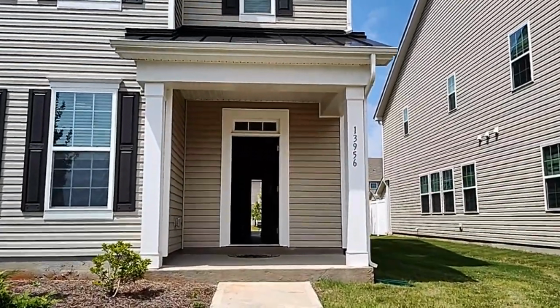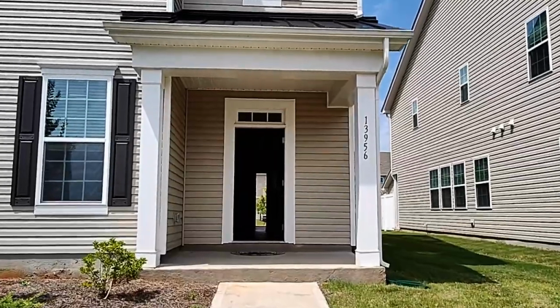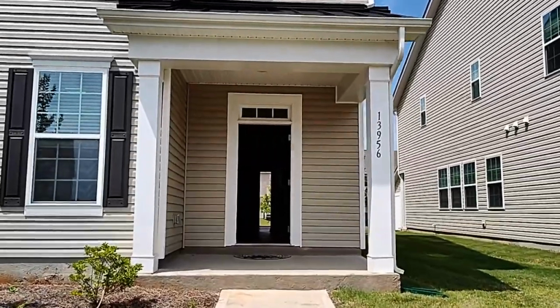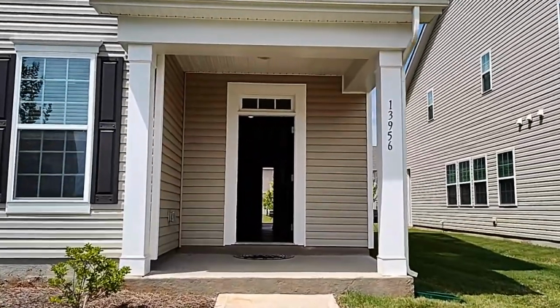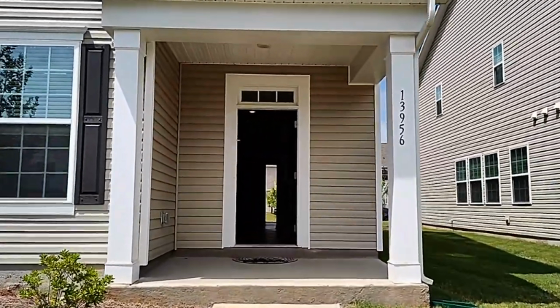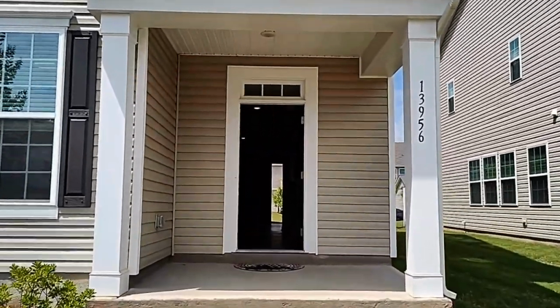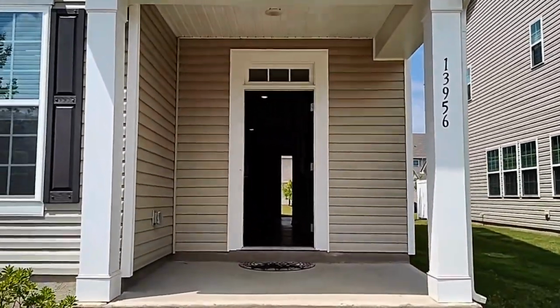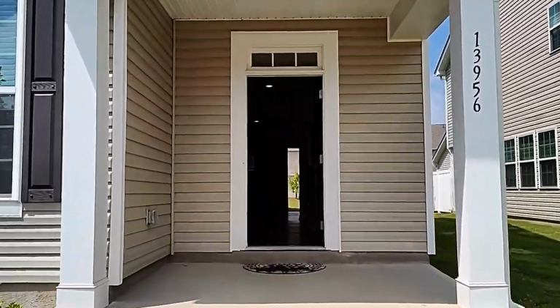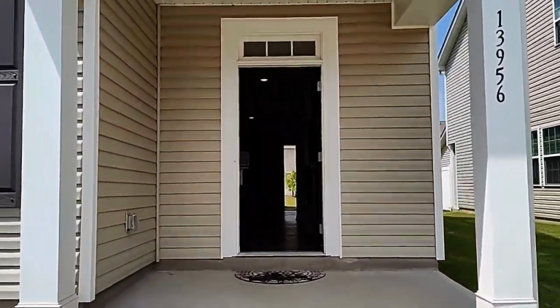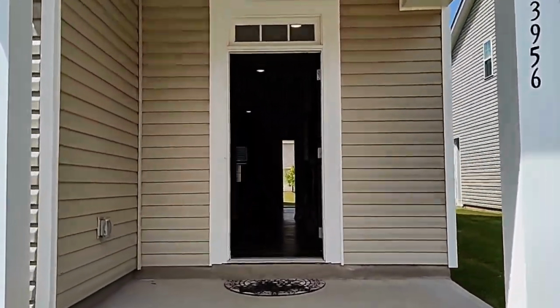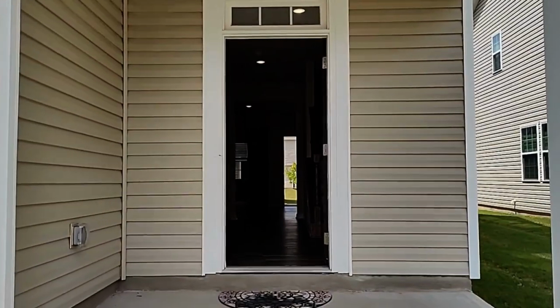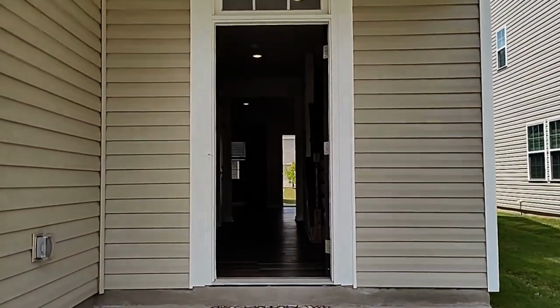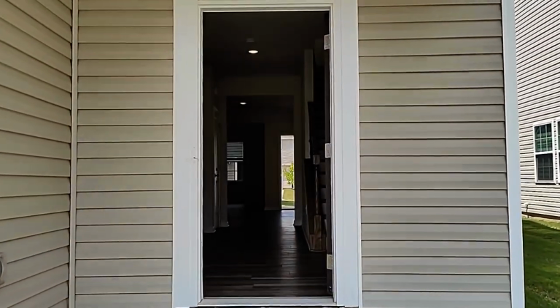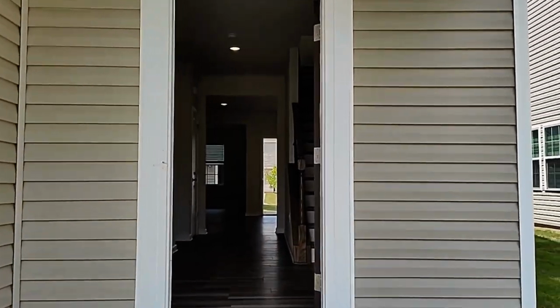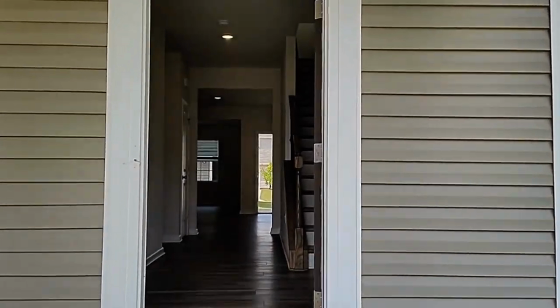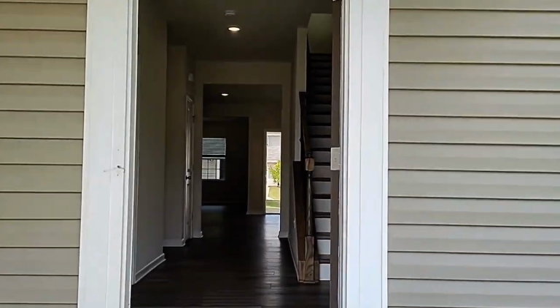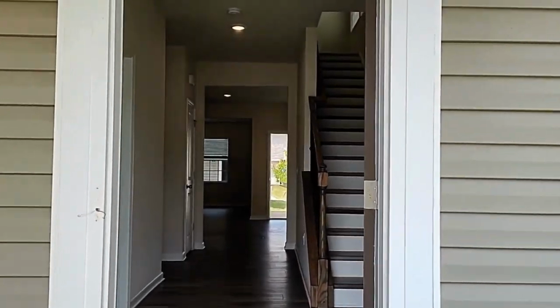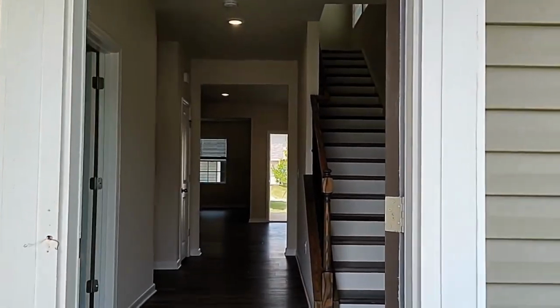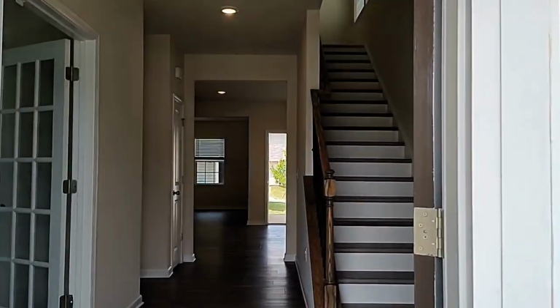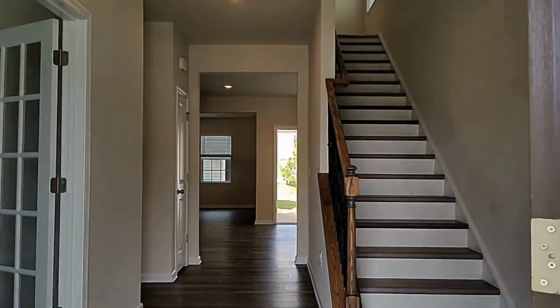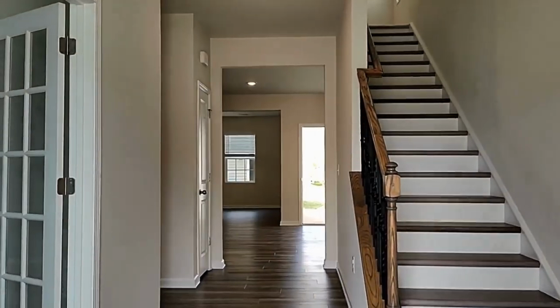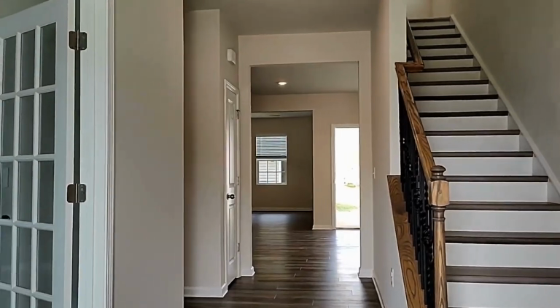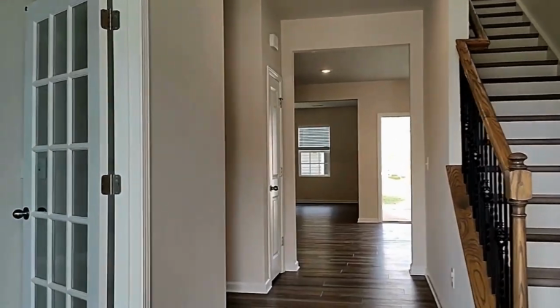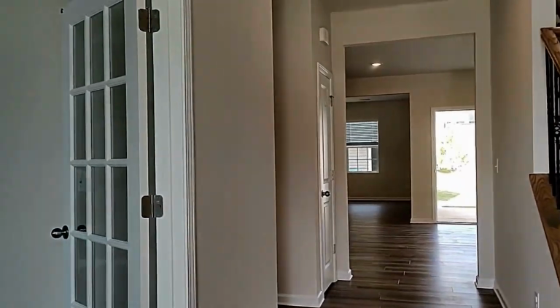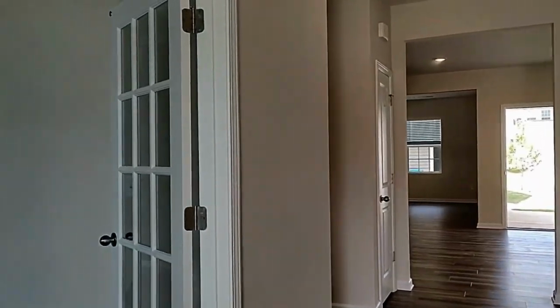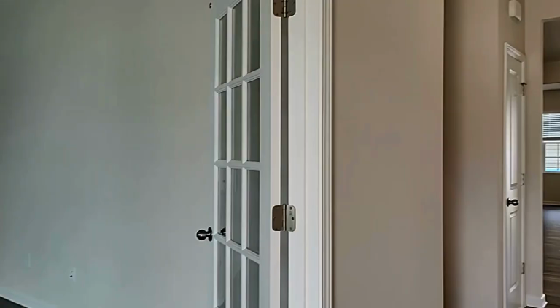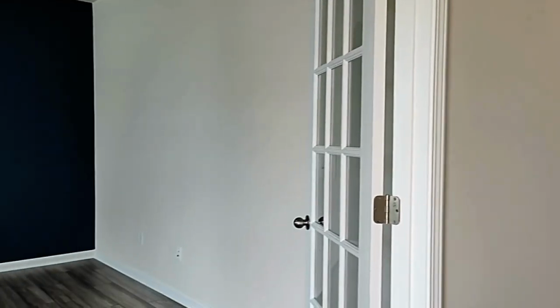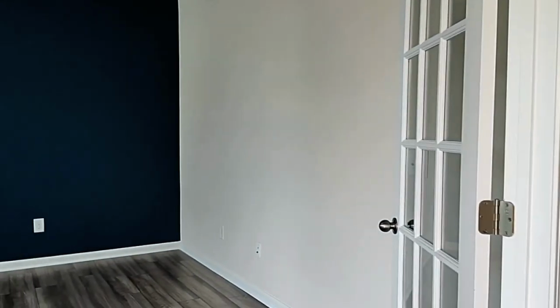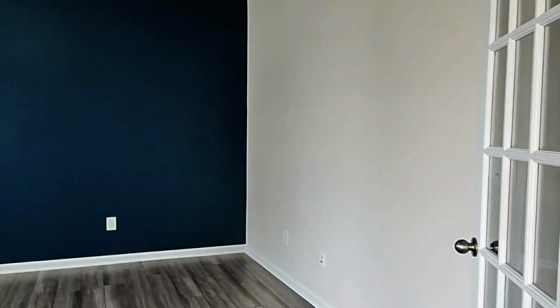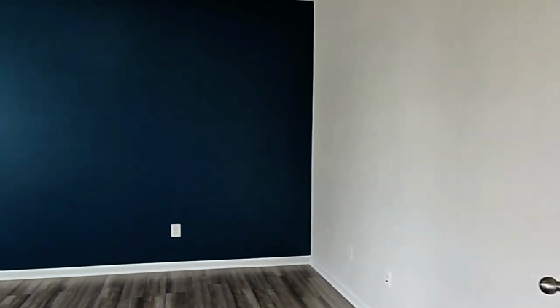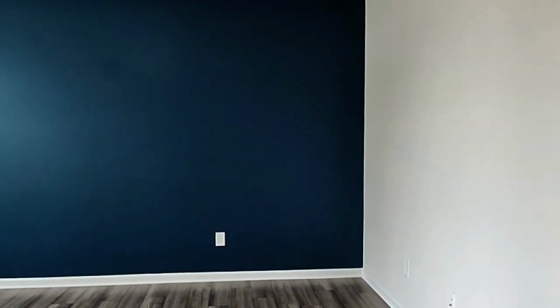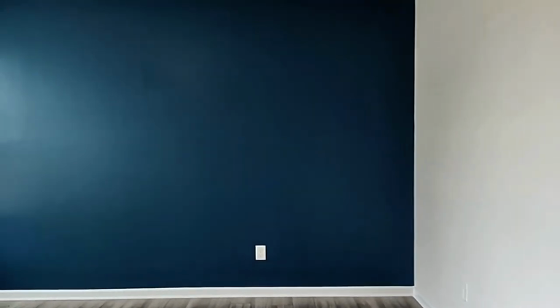As you can see, we're welcomed by a covered front porch. As we step inside, here to the left there is a room with French doors.